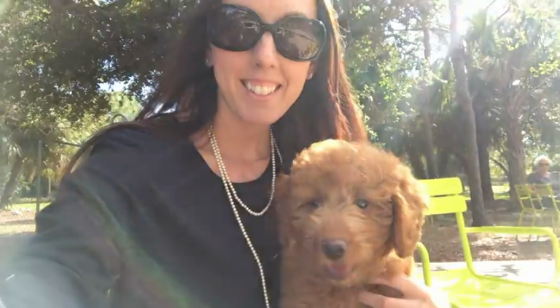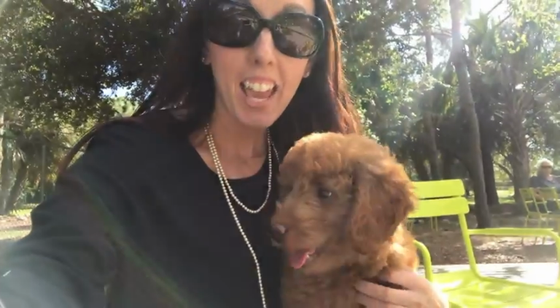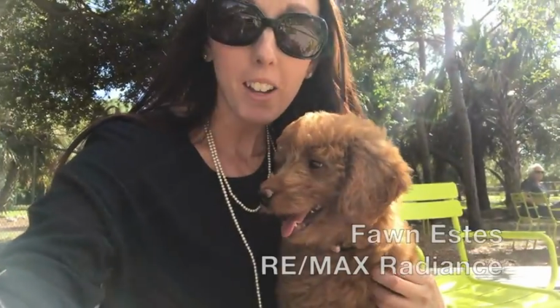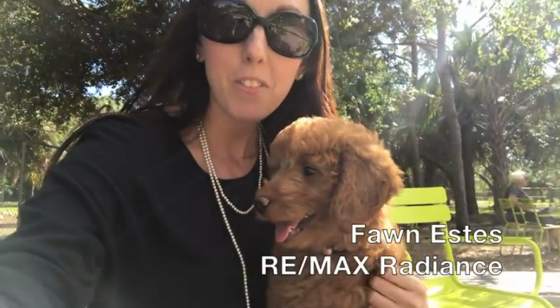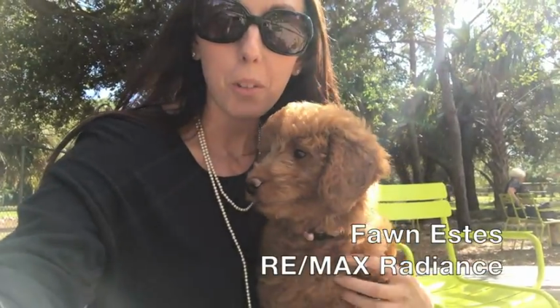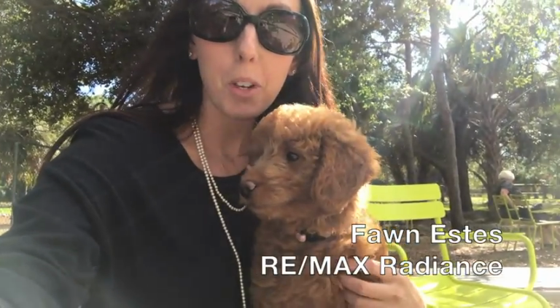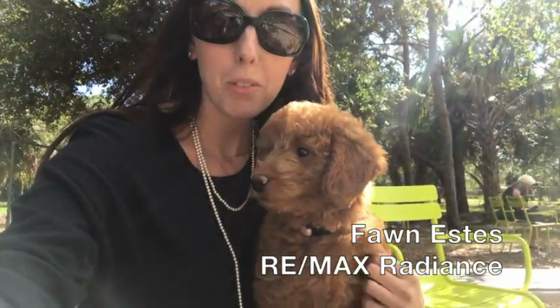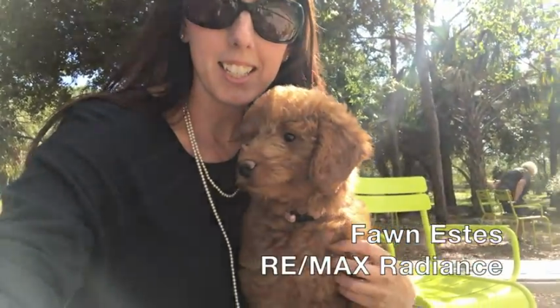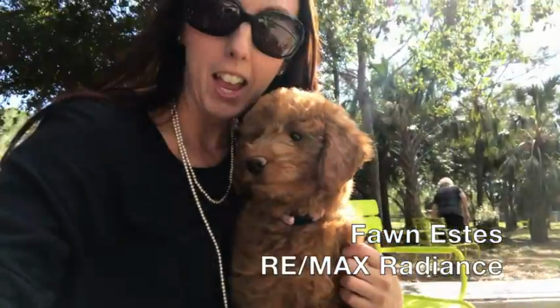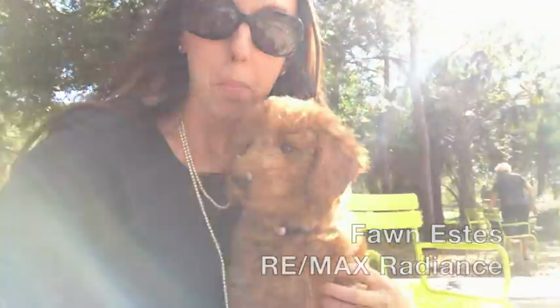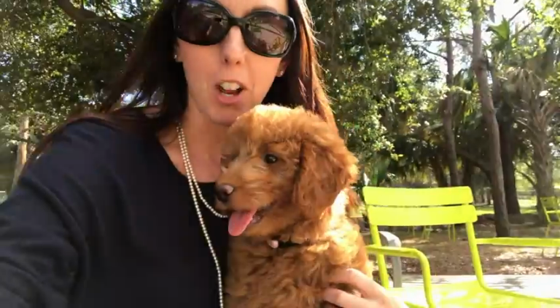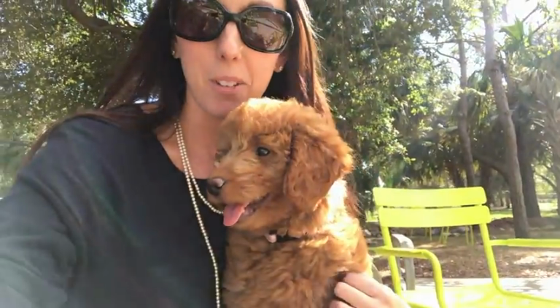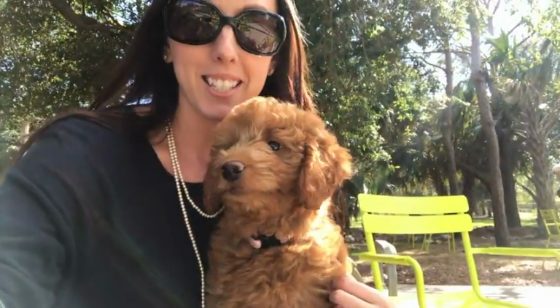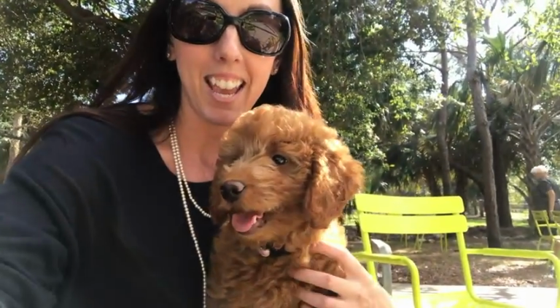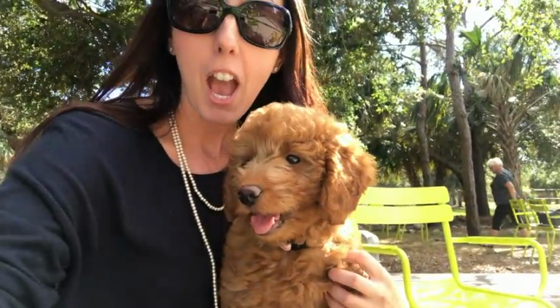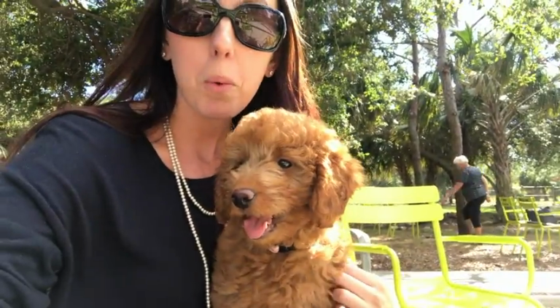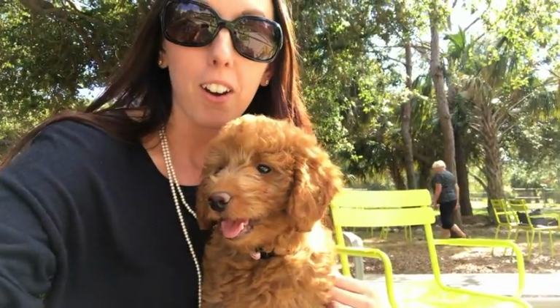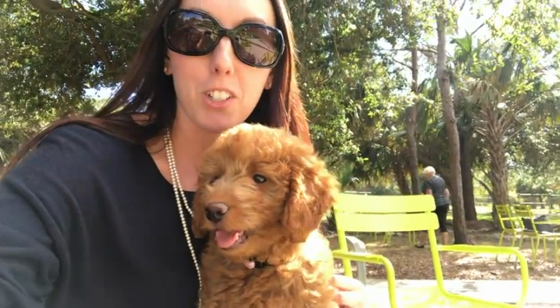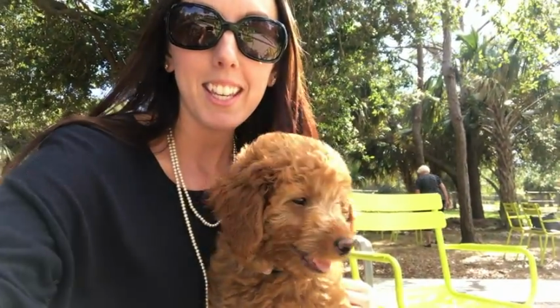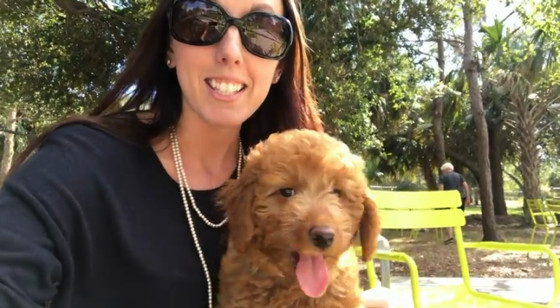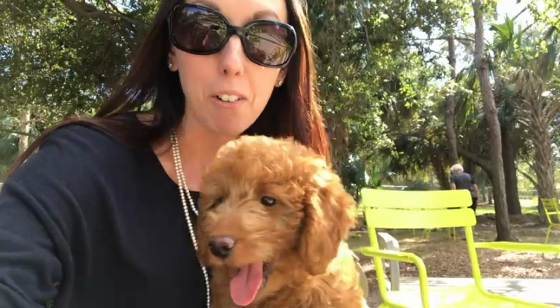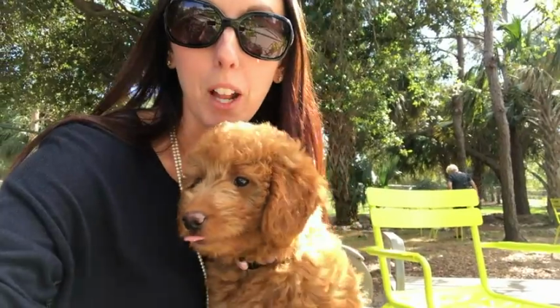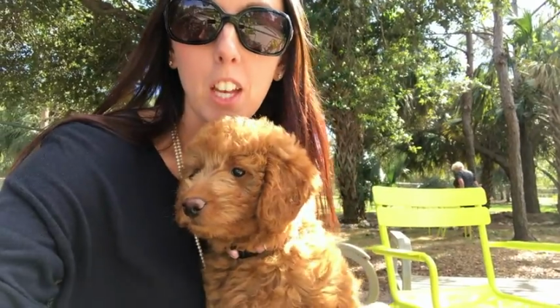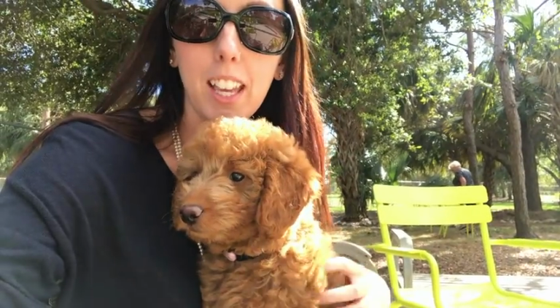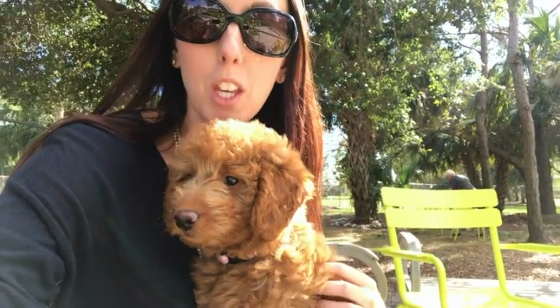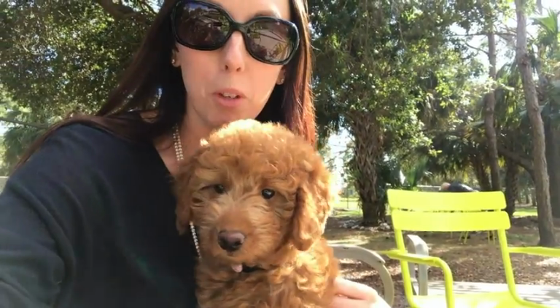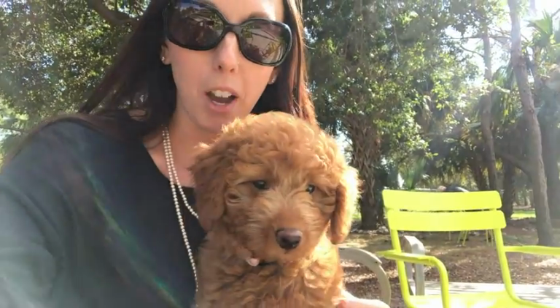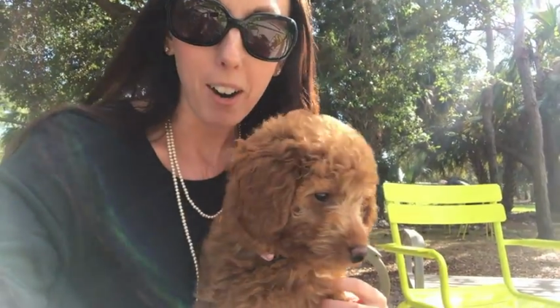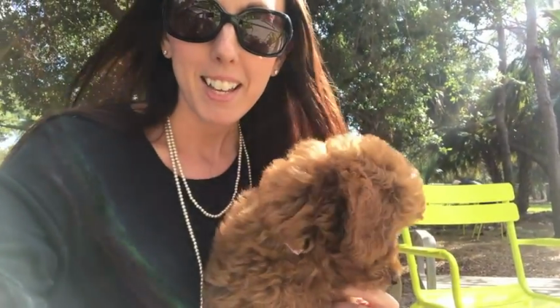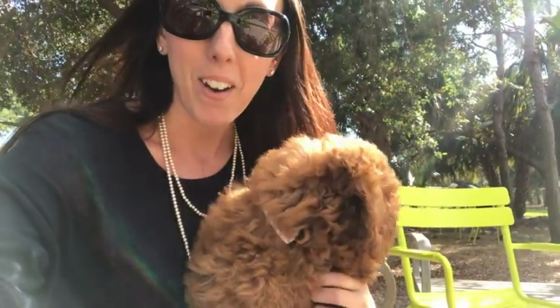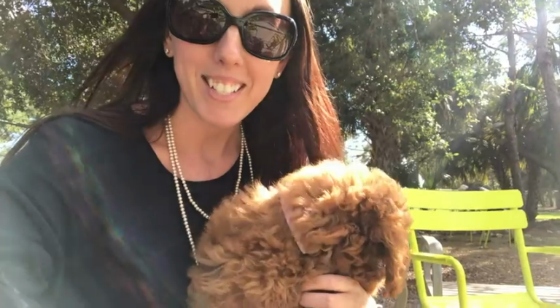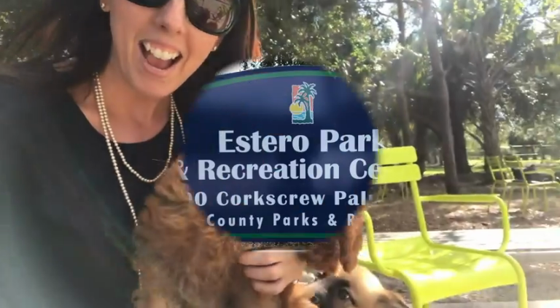Hey everyone! It's Fawn with RE-MAX Radiance and I have baby Shanti with us today. We are actually in Estero, Florida checking out the community doggy park. So check it out!